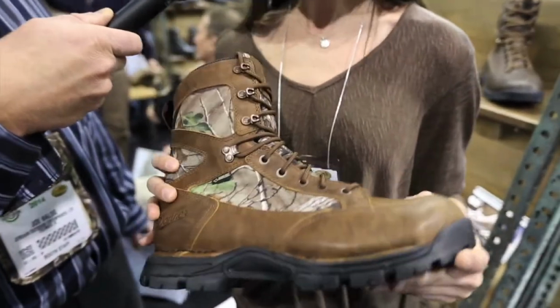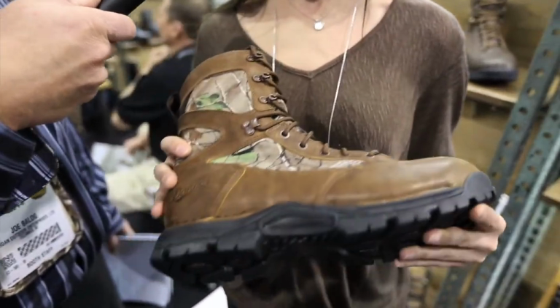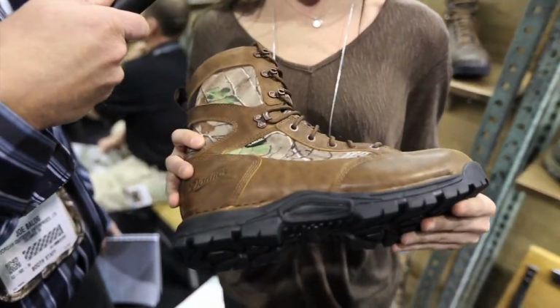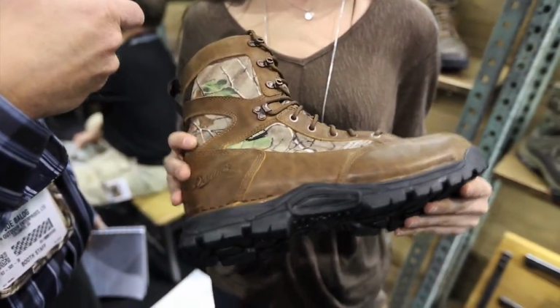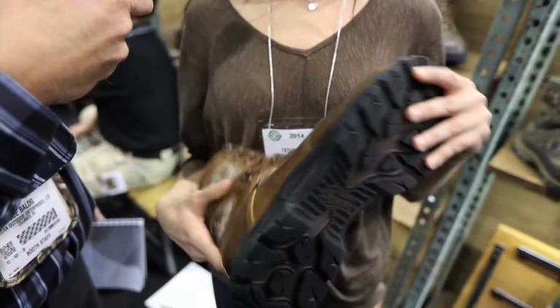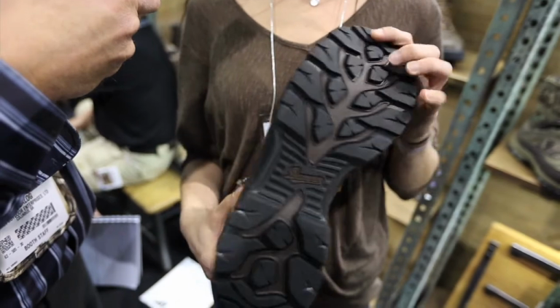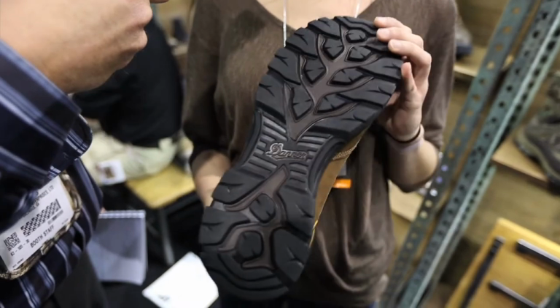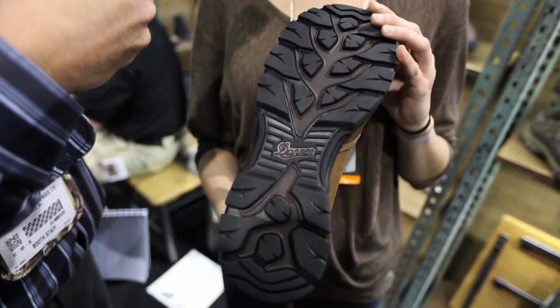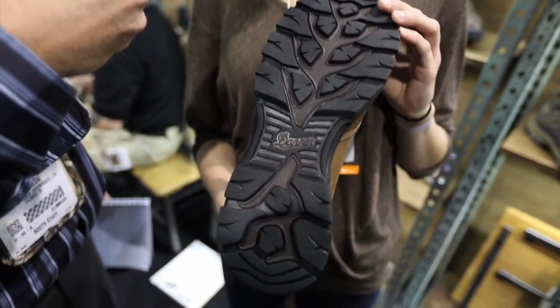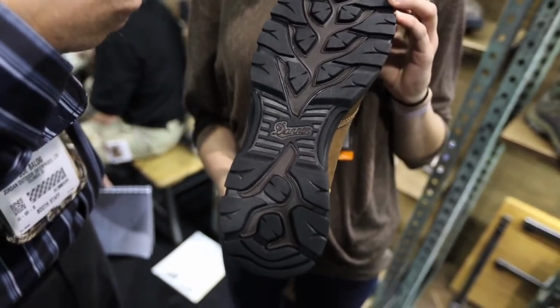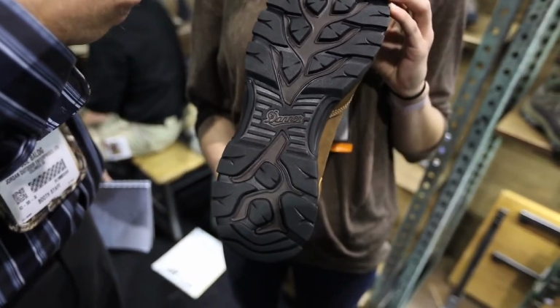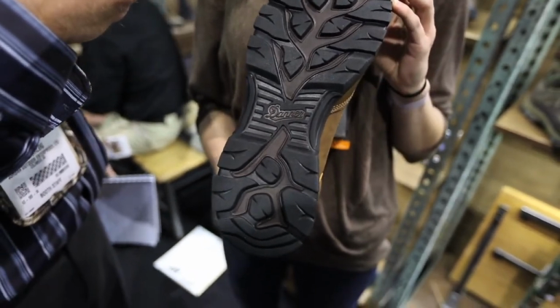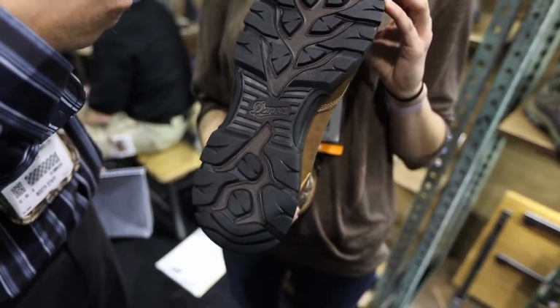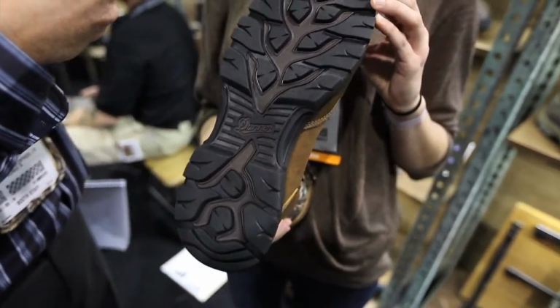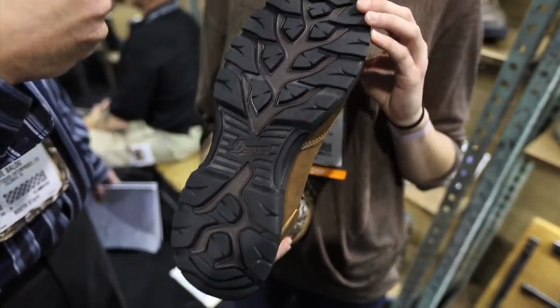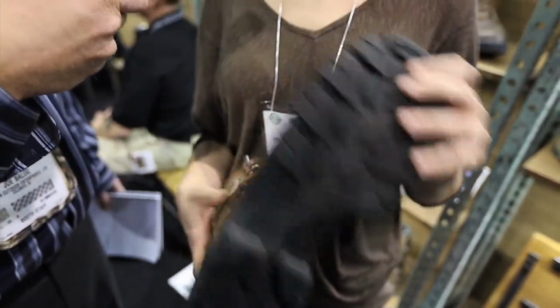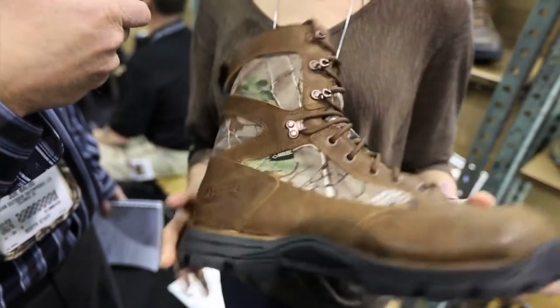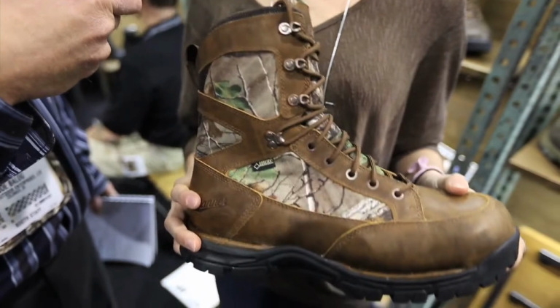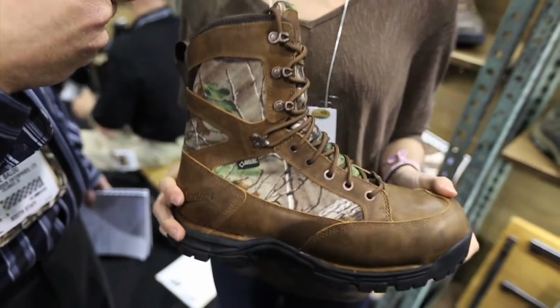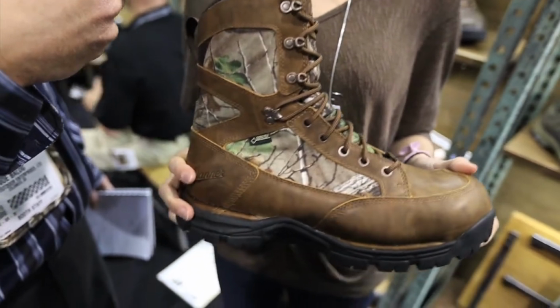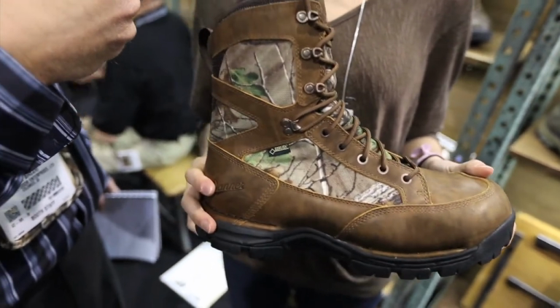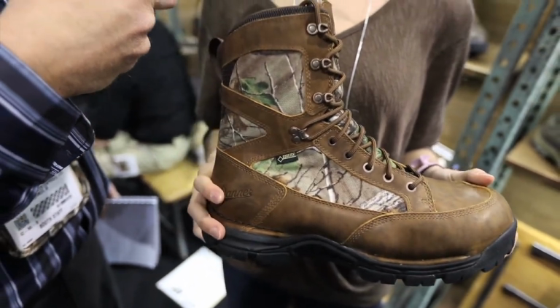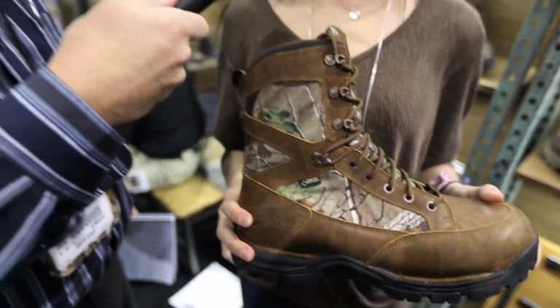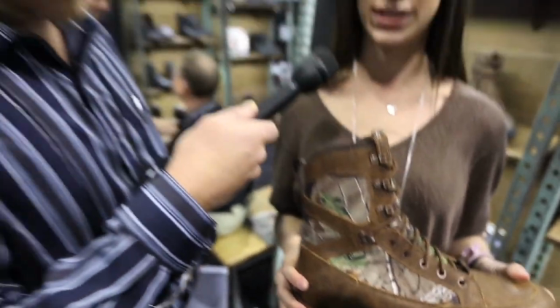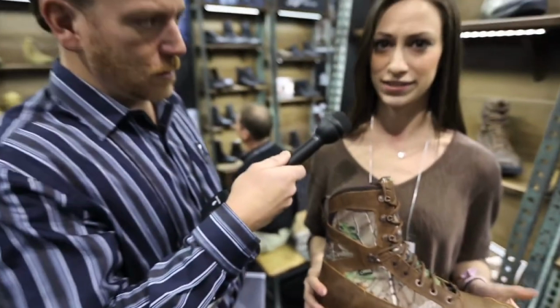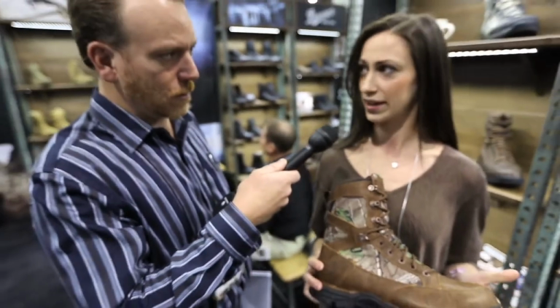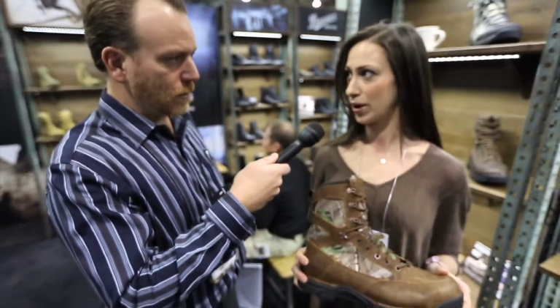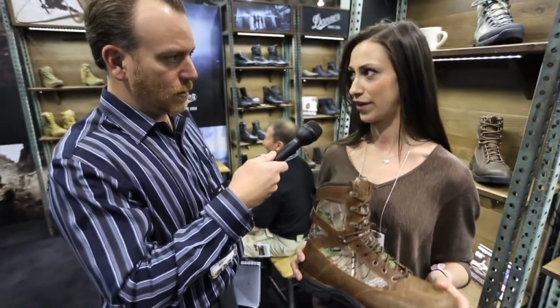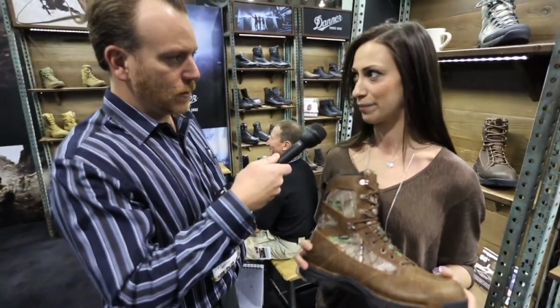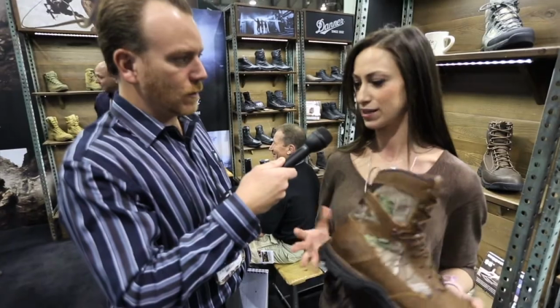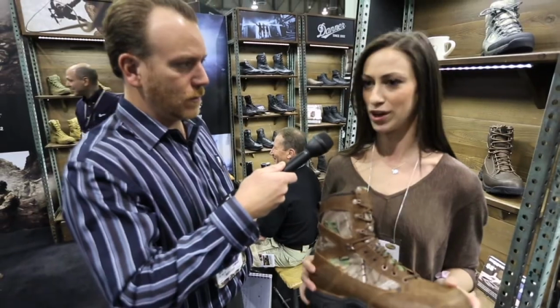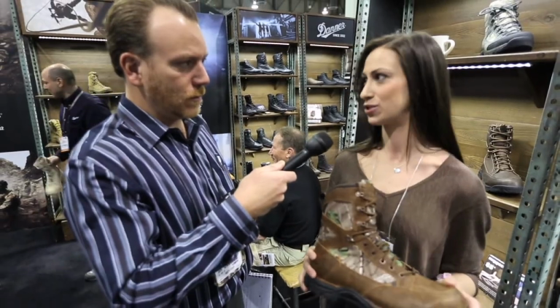It's on an athletic platform with a brand new outsole — it's Alpine inspired and one of the most versatile outsoles that we make. Gore-Tex lined, 100% waterproof, and we have it in styles from uninsulated all the way up to 1200 gram. It retails for $180 to $220.